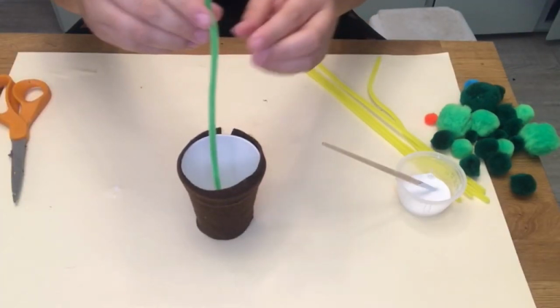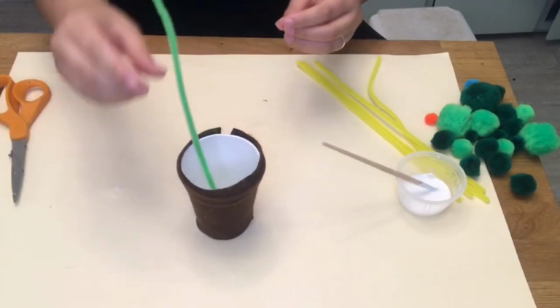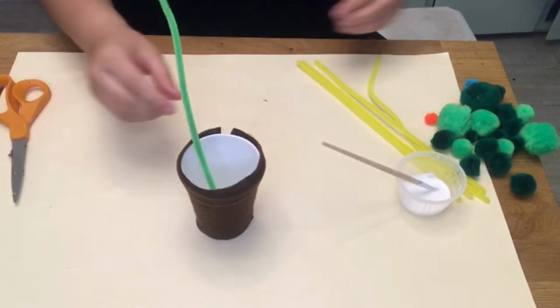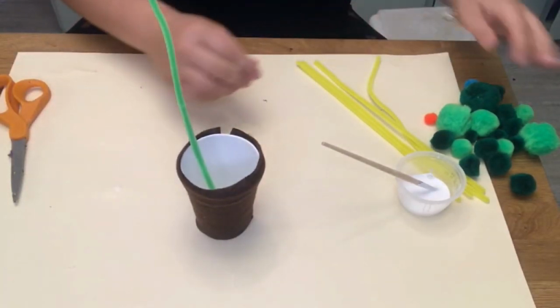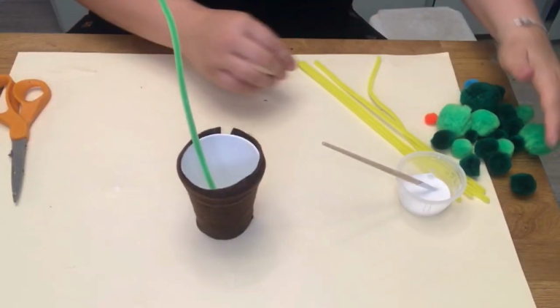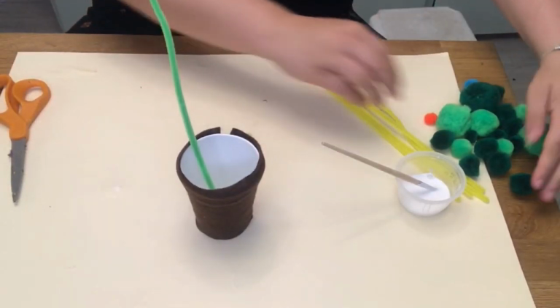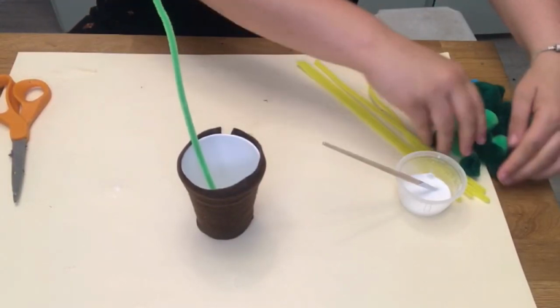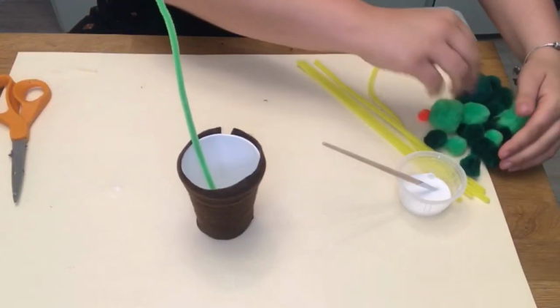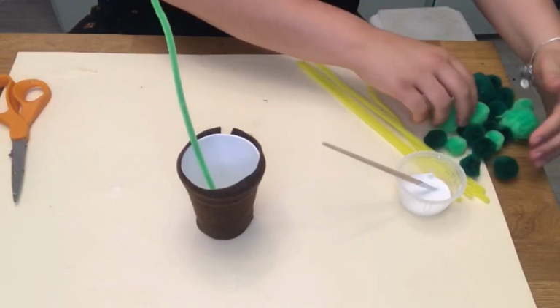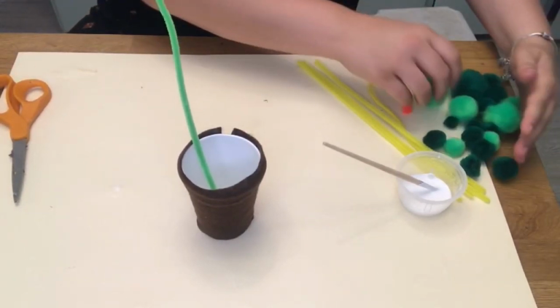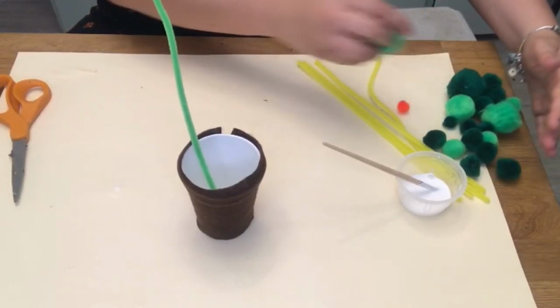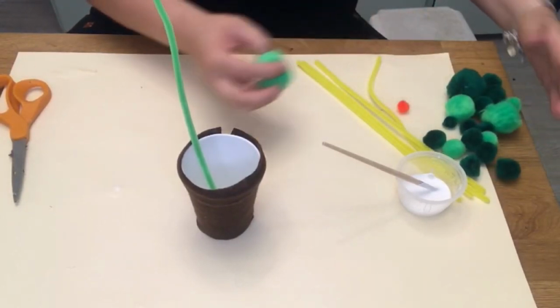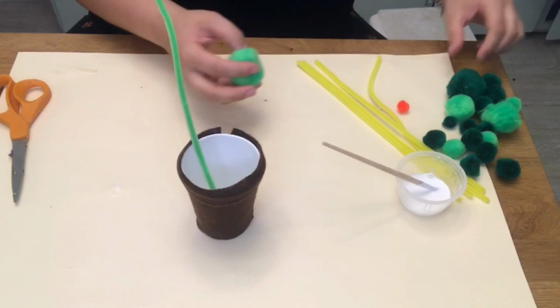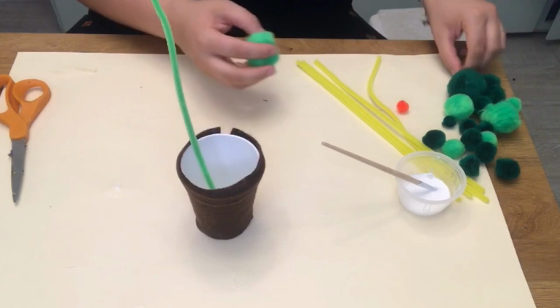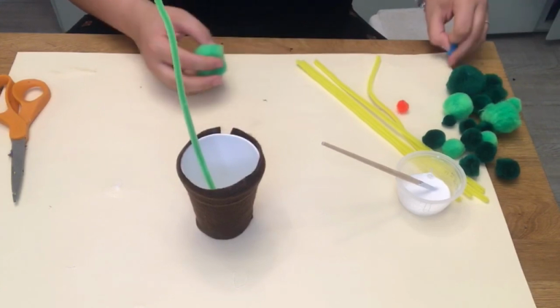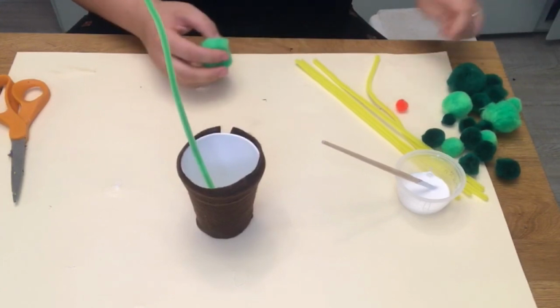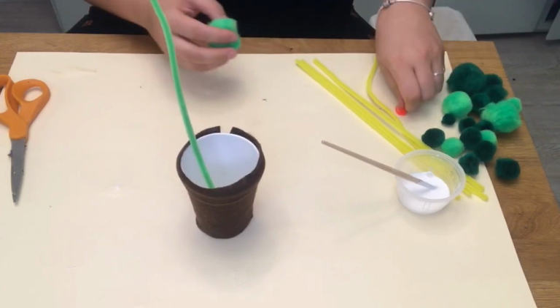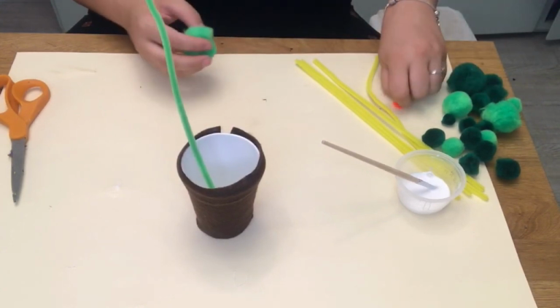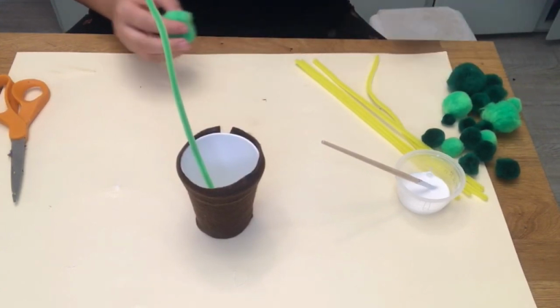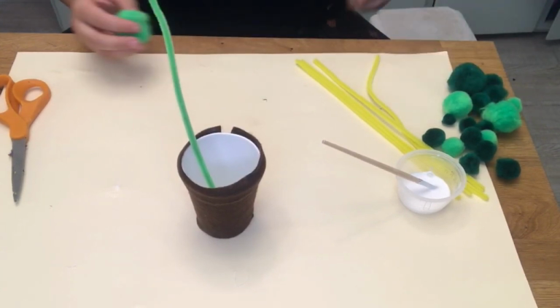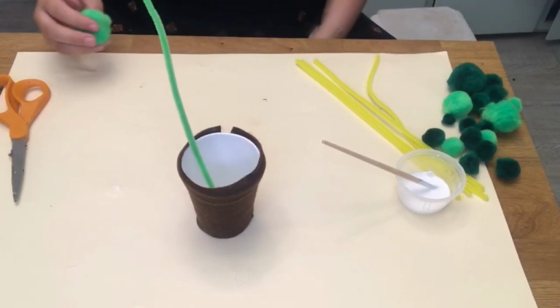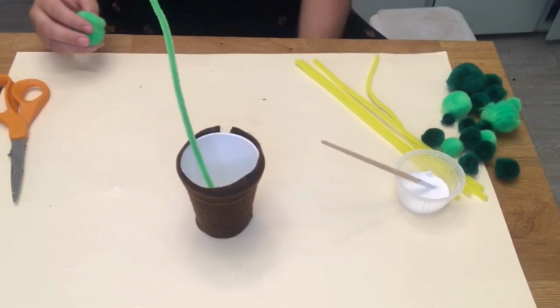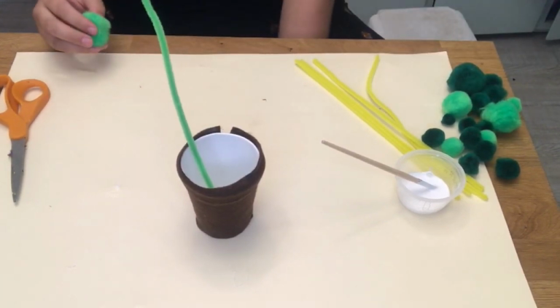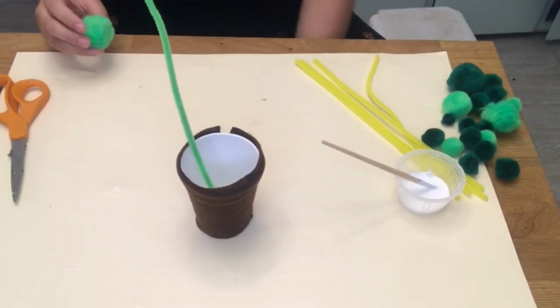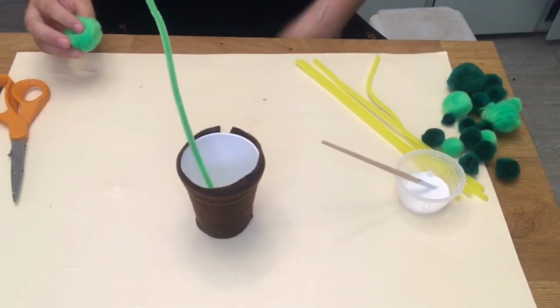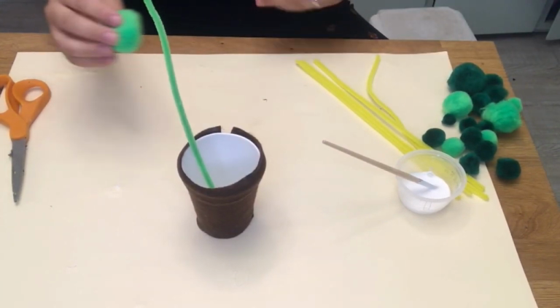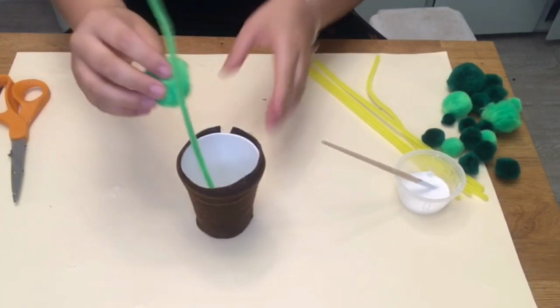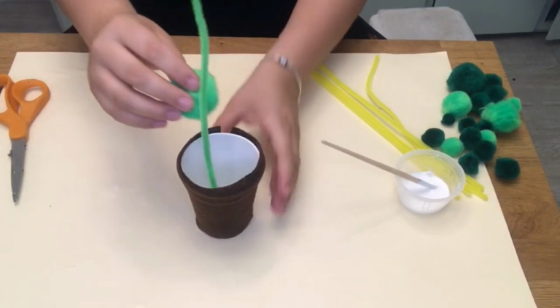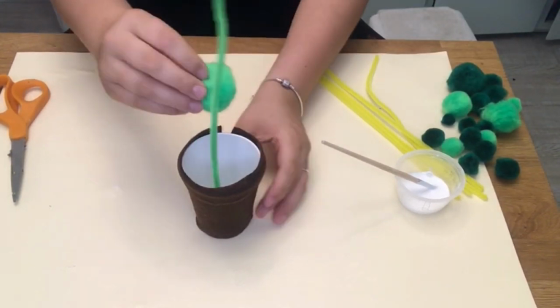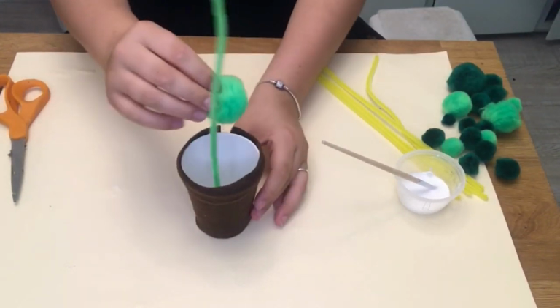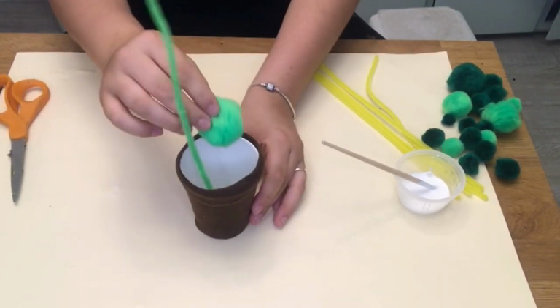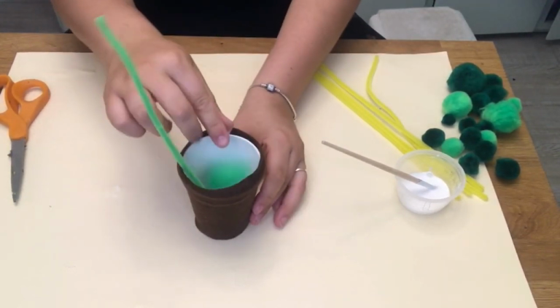Now we're going to fill our cup with pom-poms. This will act as the soil in our flower pot craft. Fill it until the top.